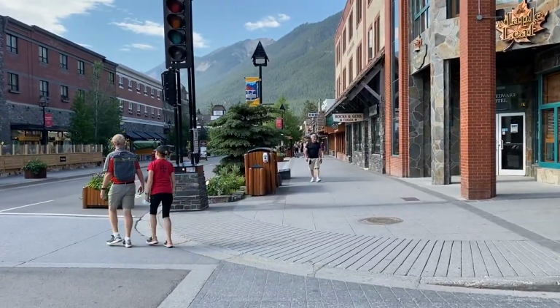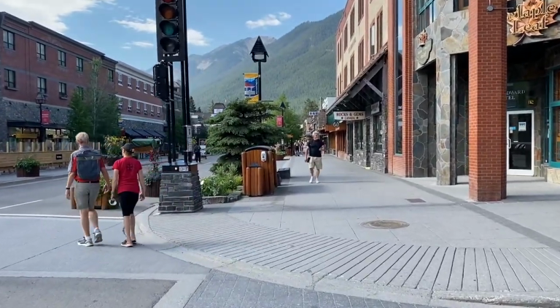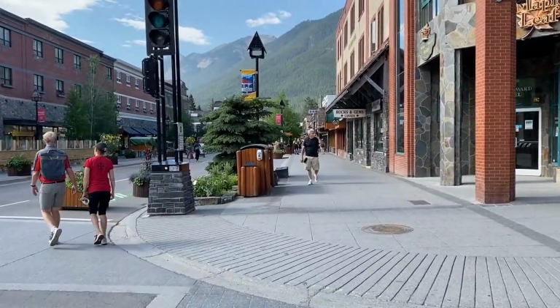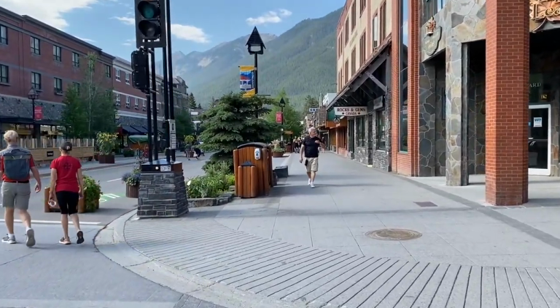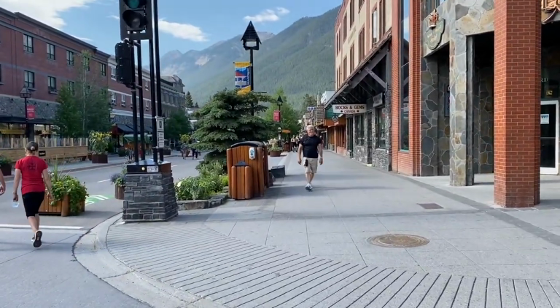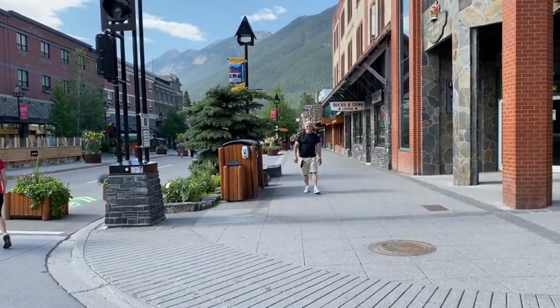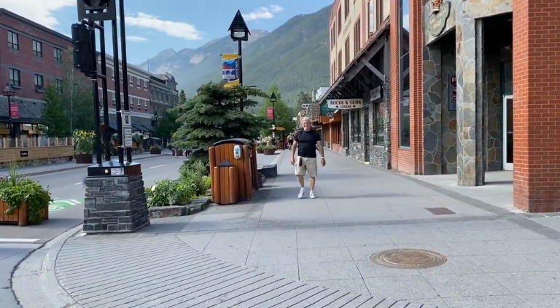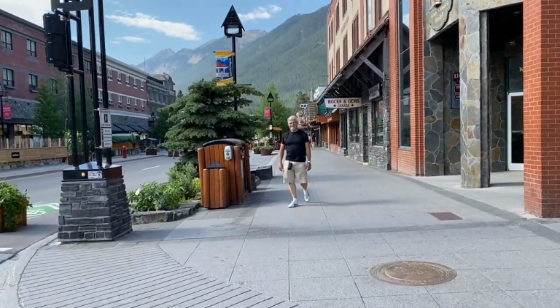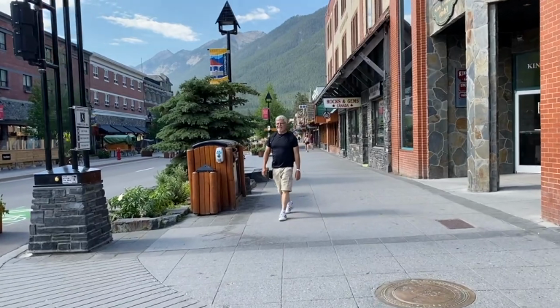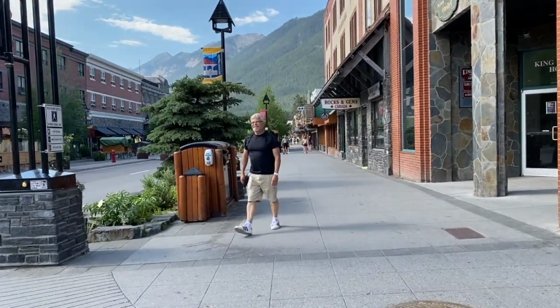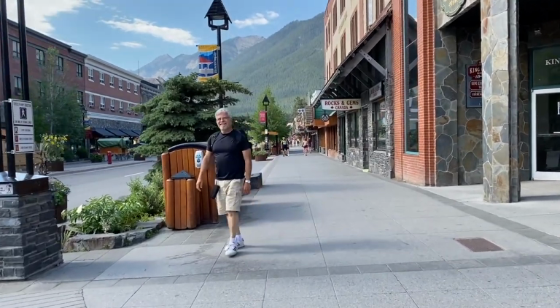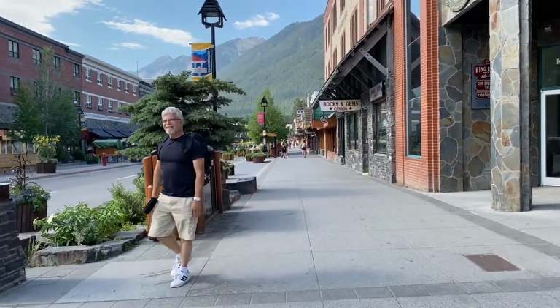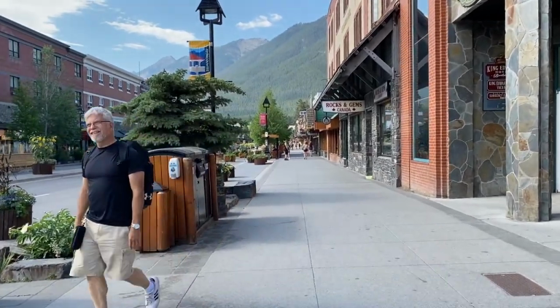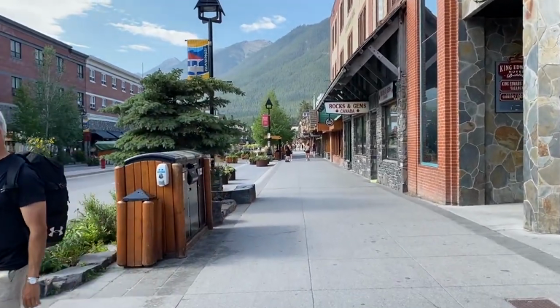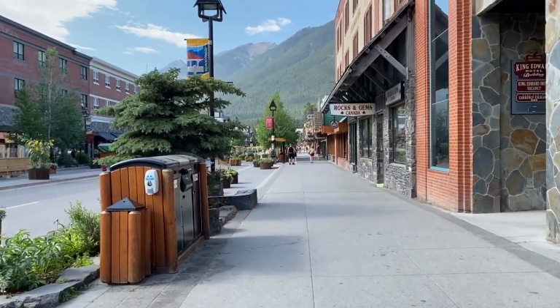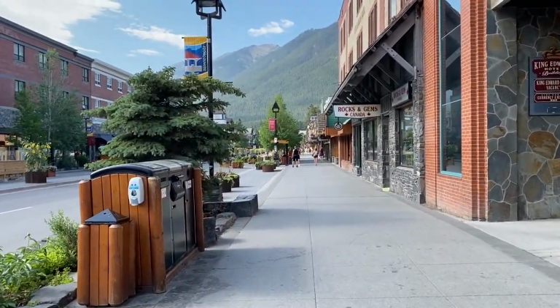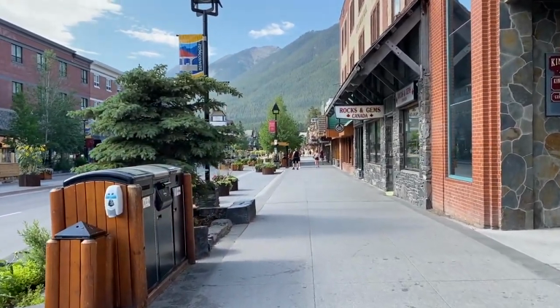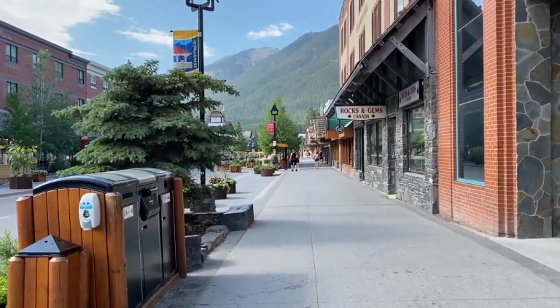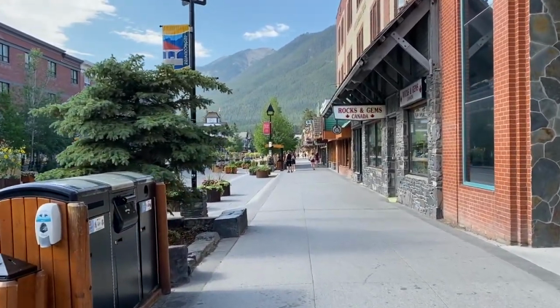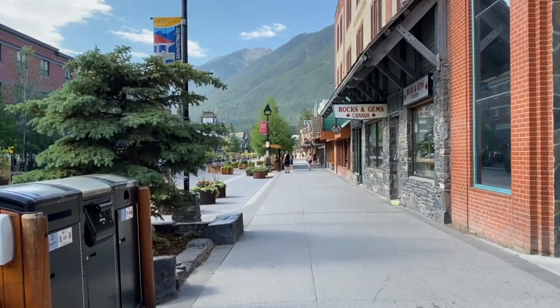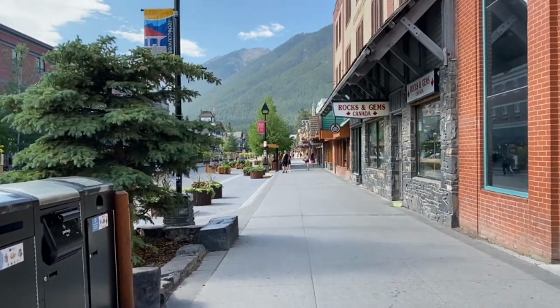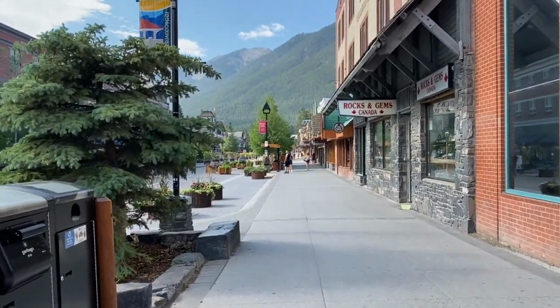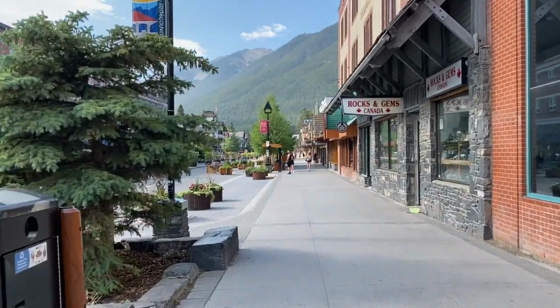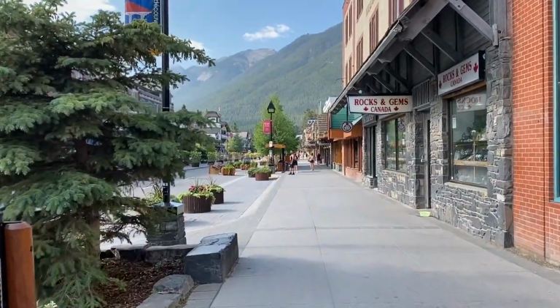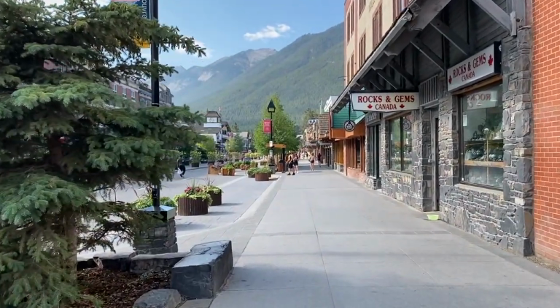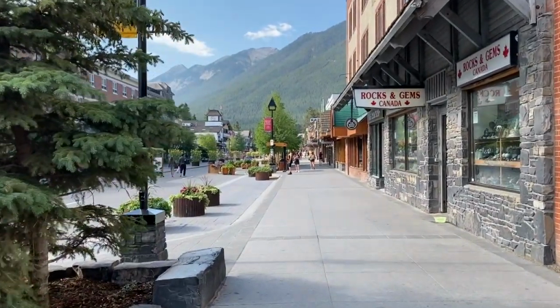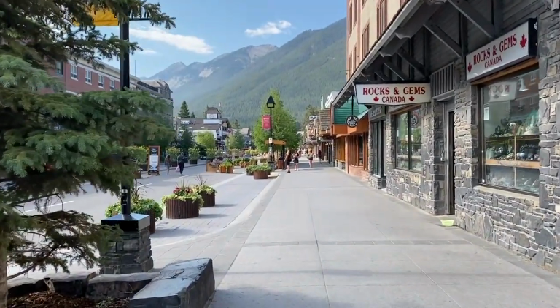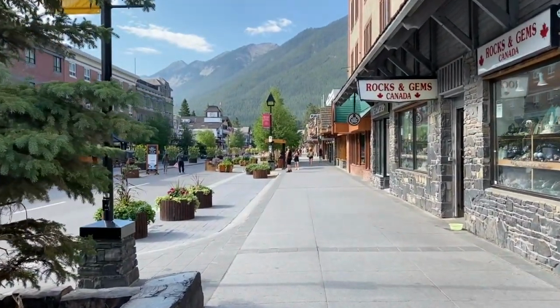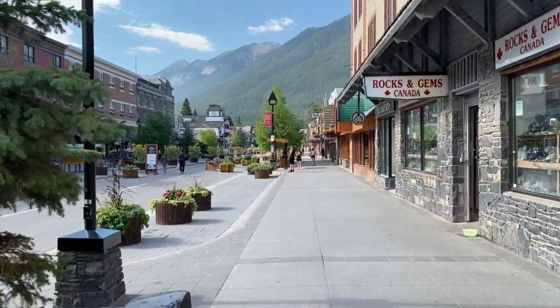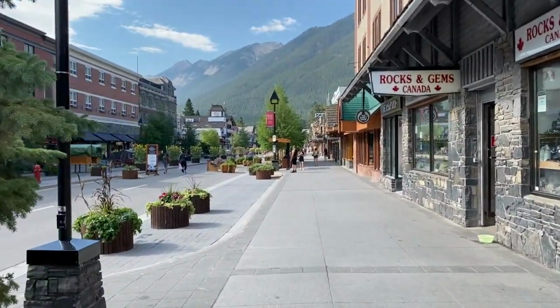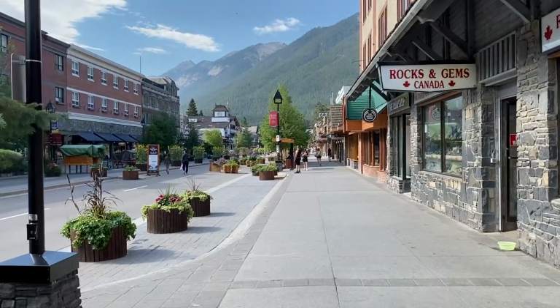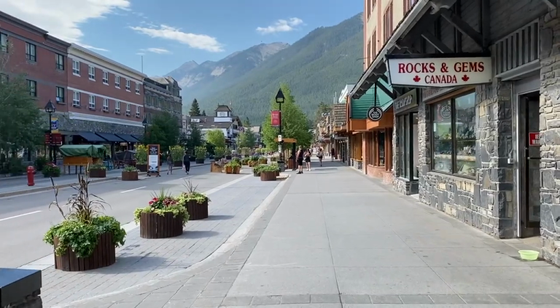Part of the Banff experience is to visit the local shops that are conveniently located downstairs from your room. Make sure to make some time to get a treat from the candy store, a souvenir for your family and friends, or some gear for your next outdoor adventure.